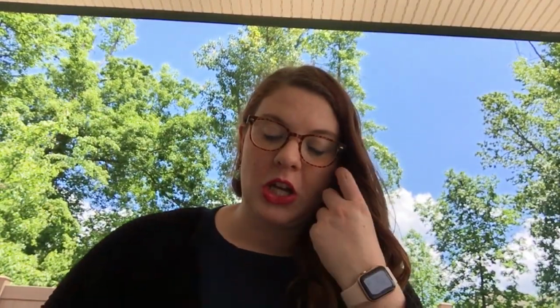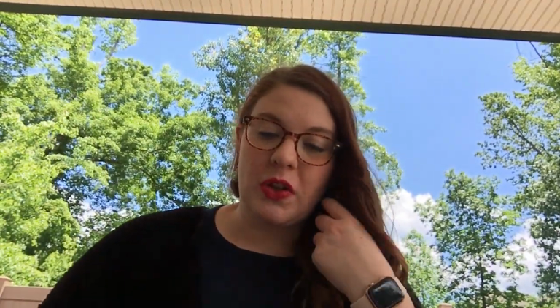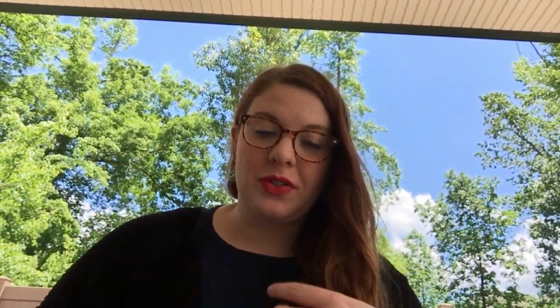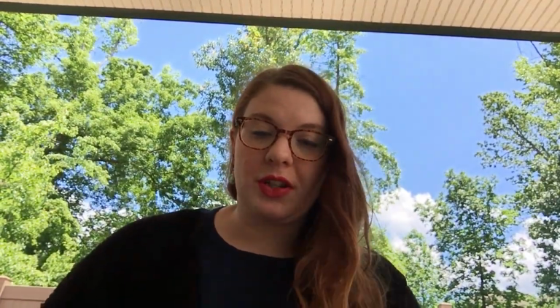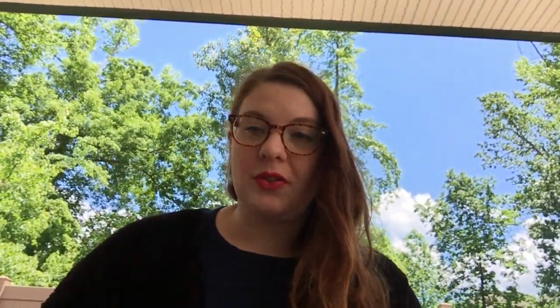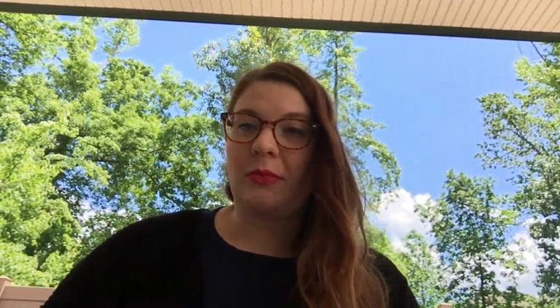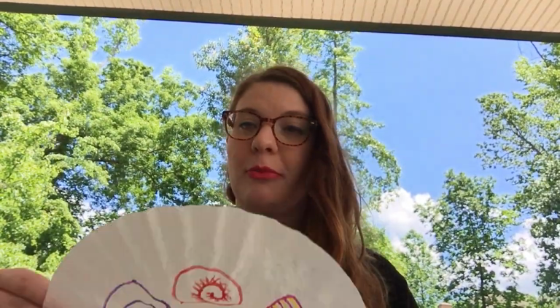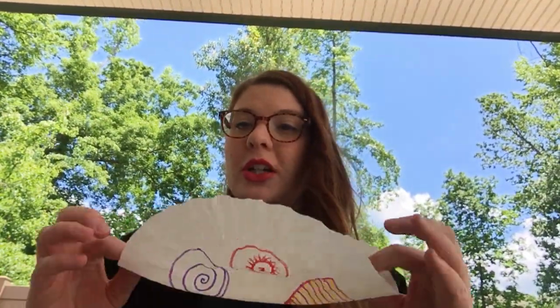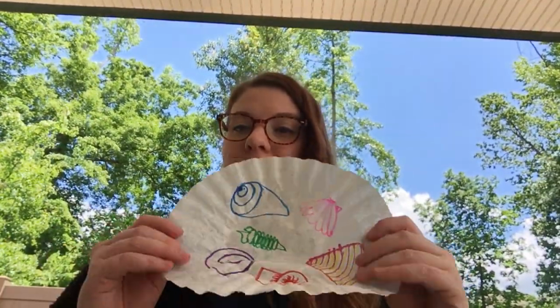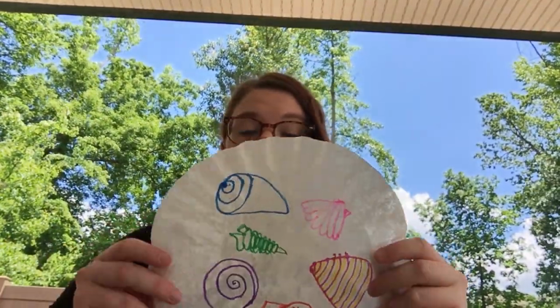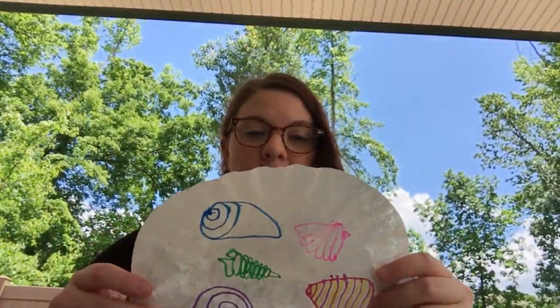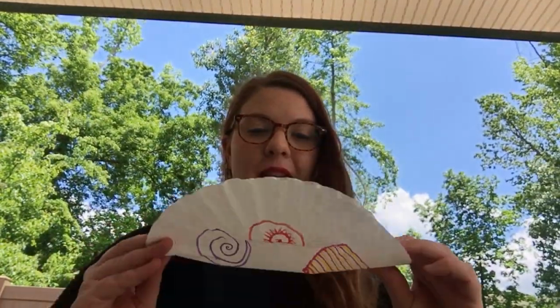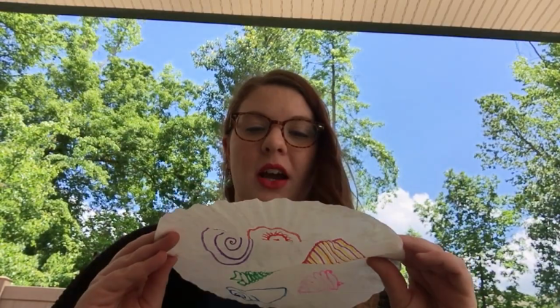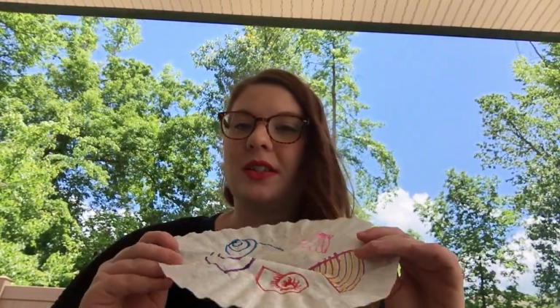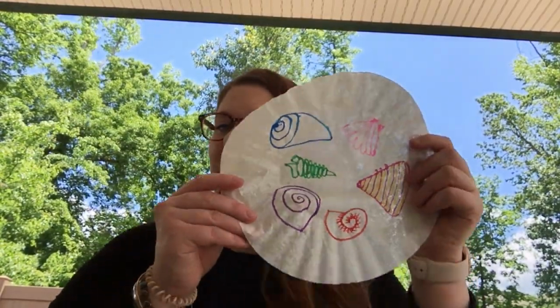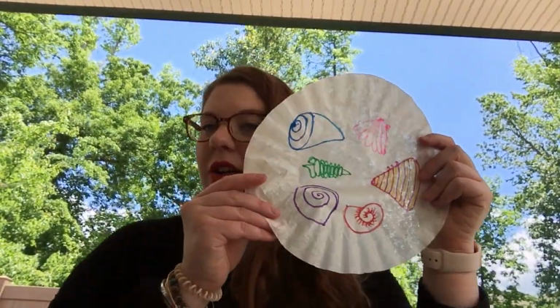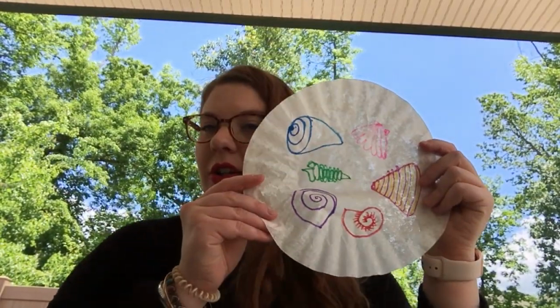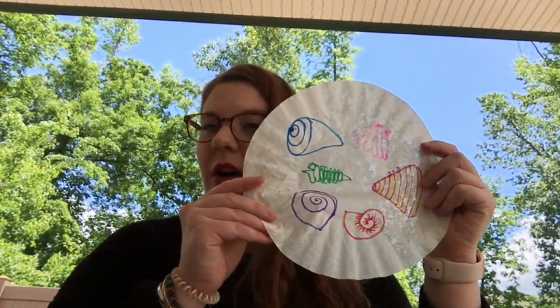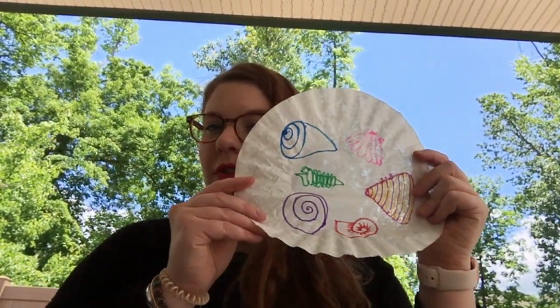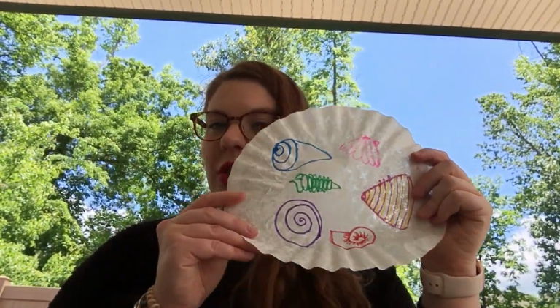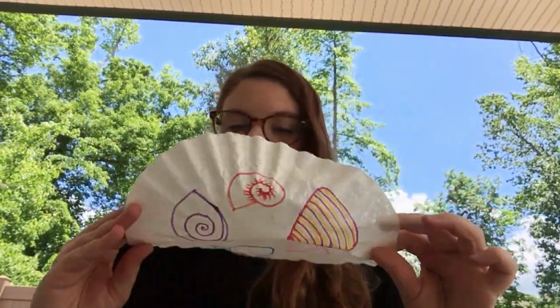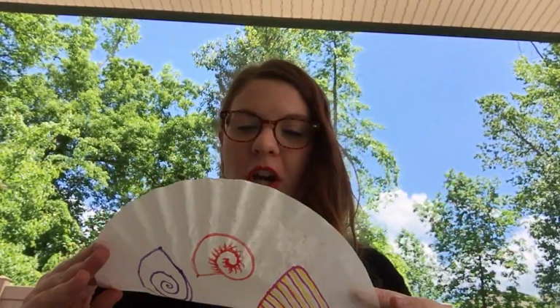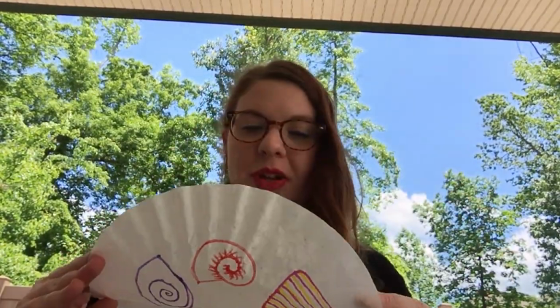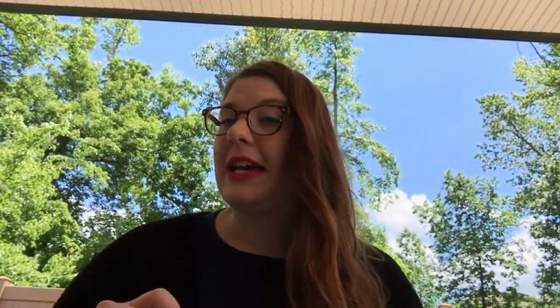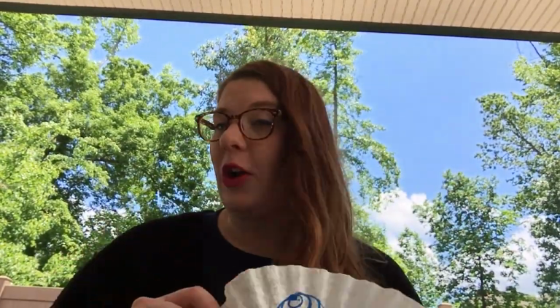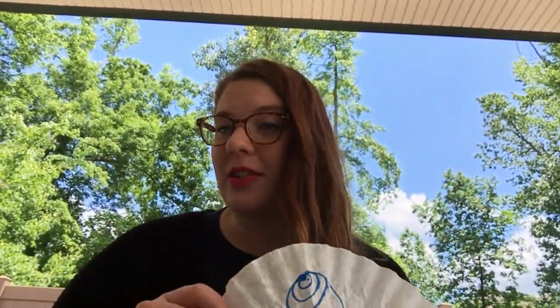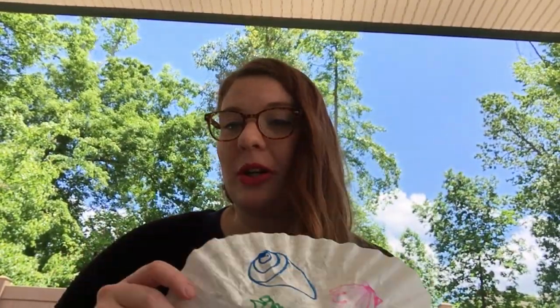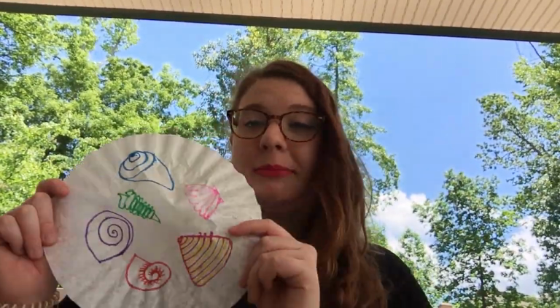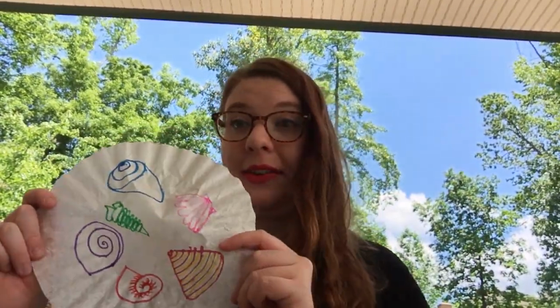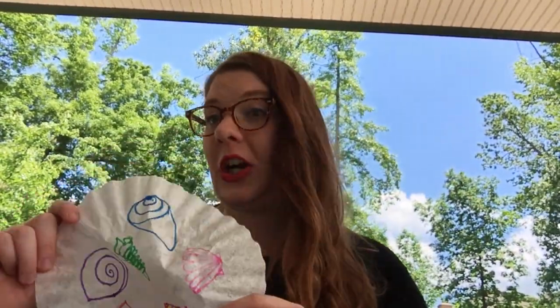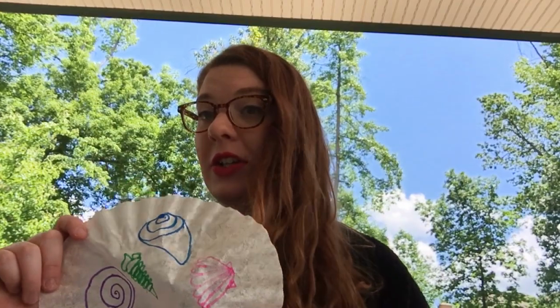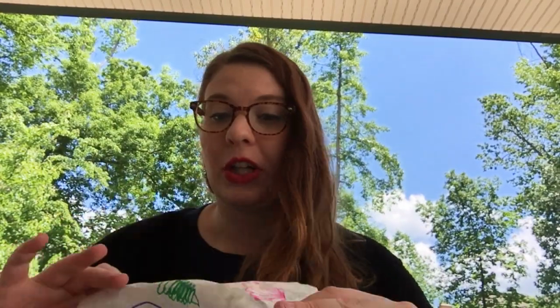The first thing you're going to do is take your markers and color some seashells on your coffee filter like so. They don't have to be perfect. Mine definitely aren't. It's all good.